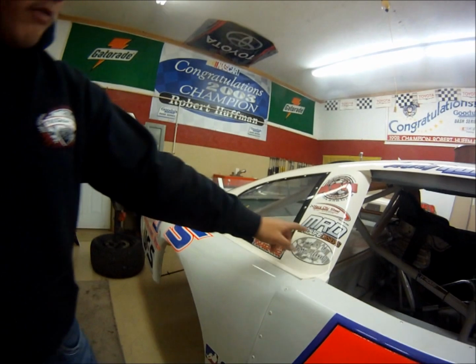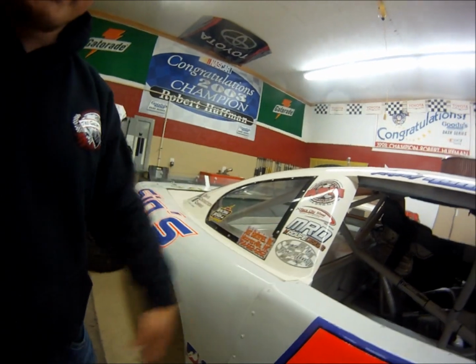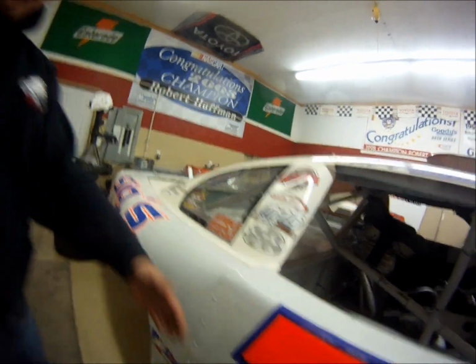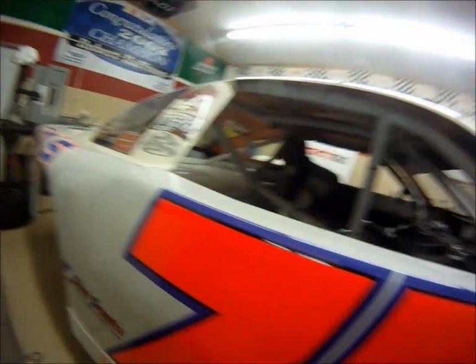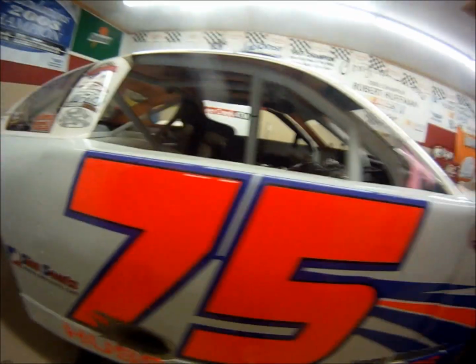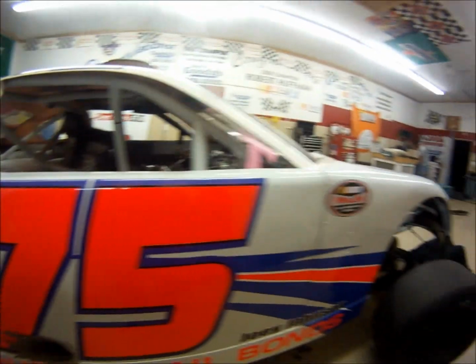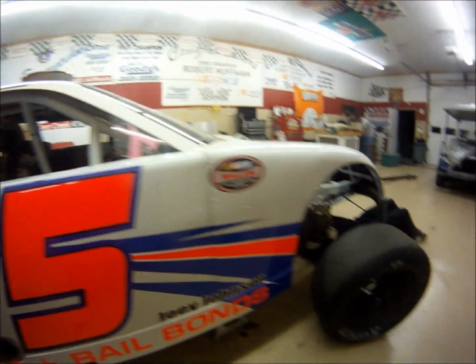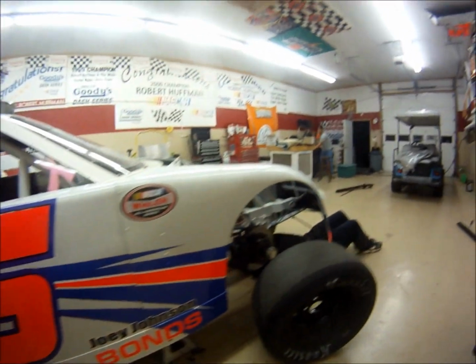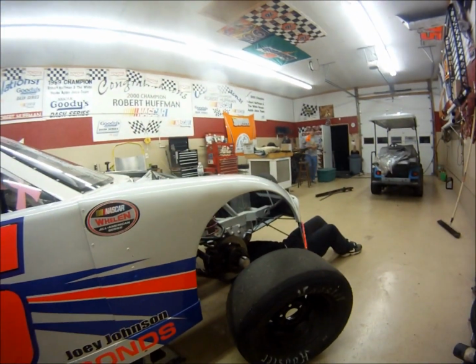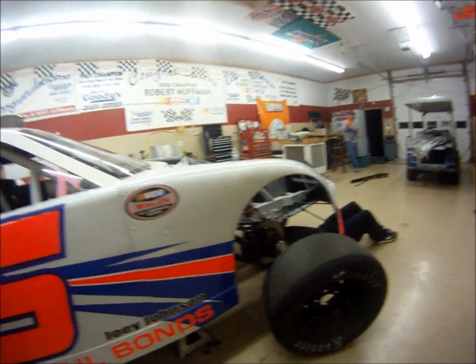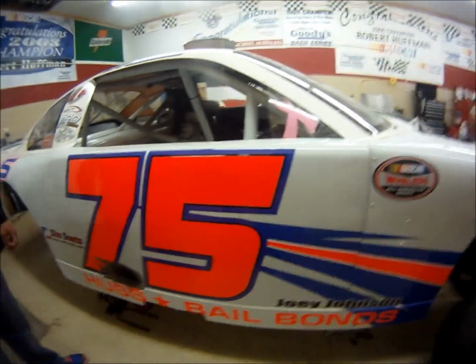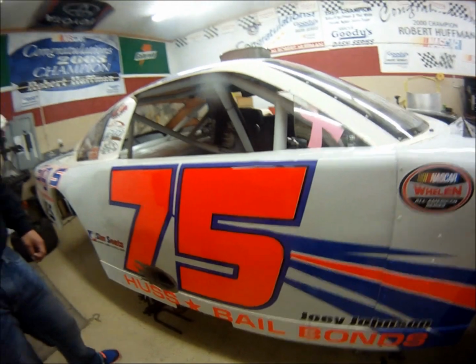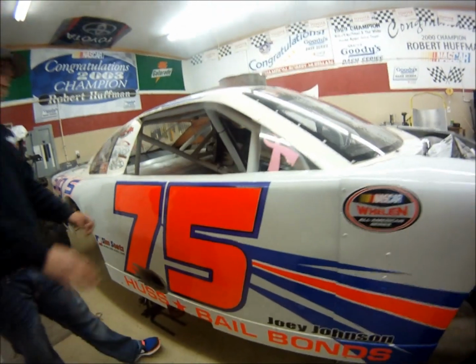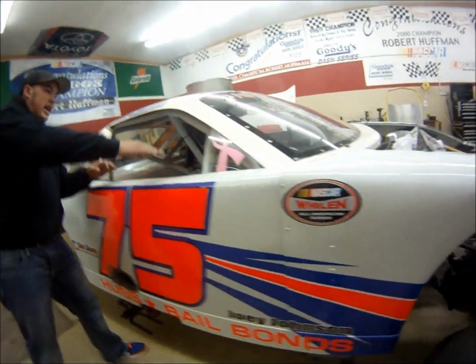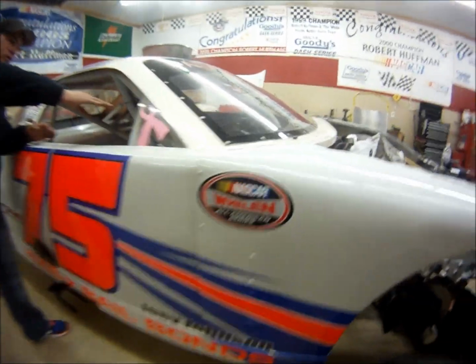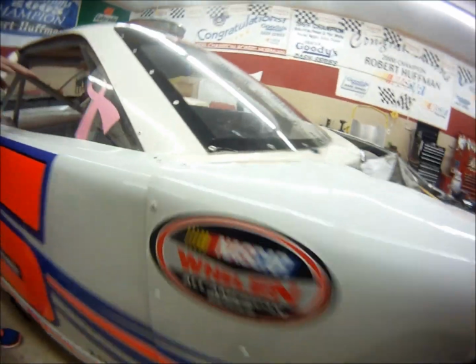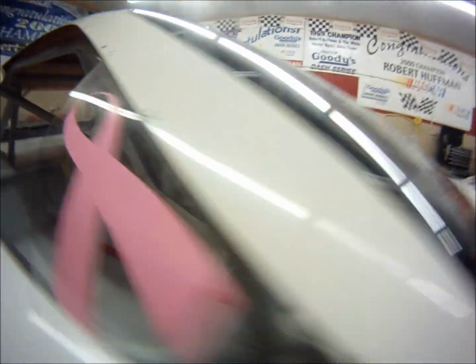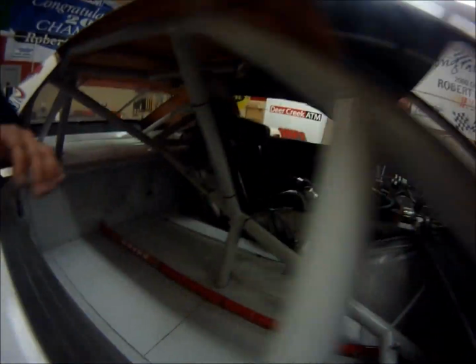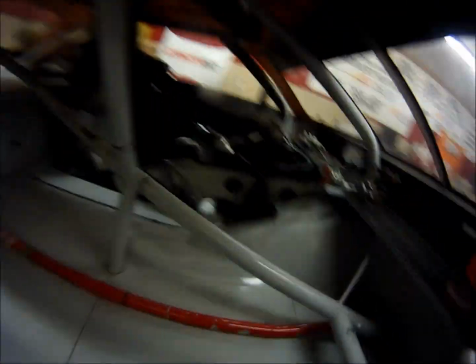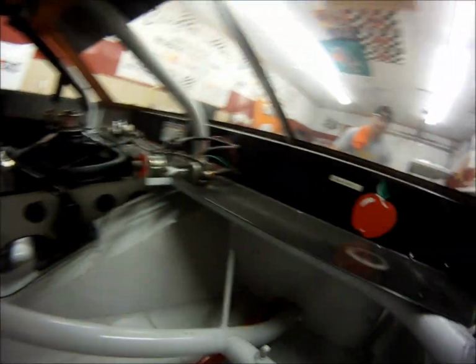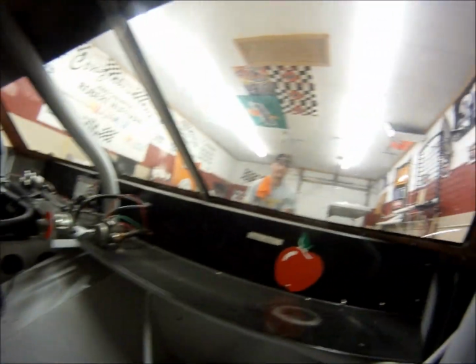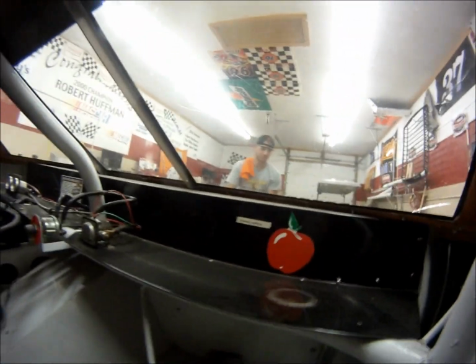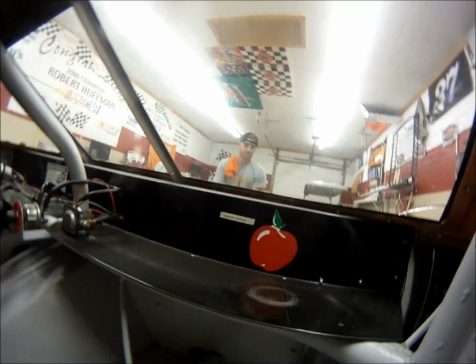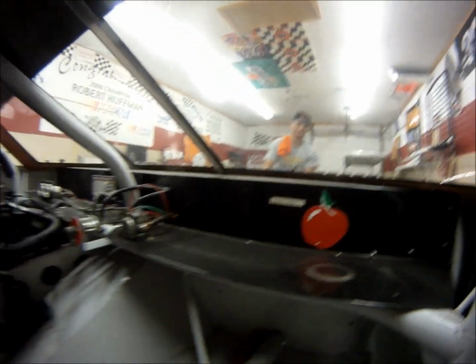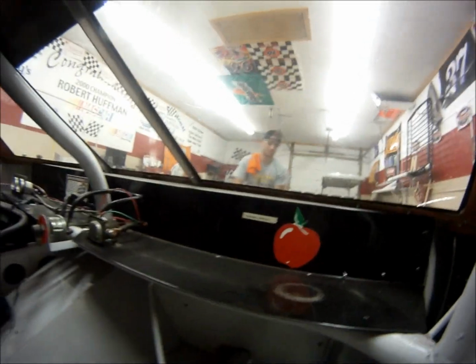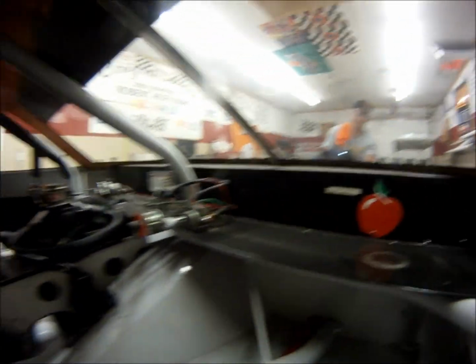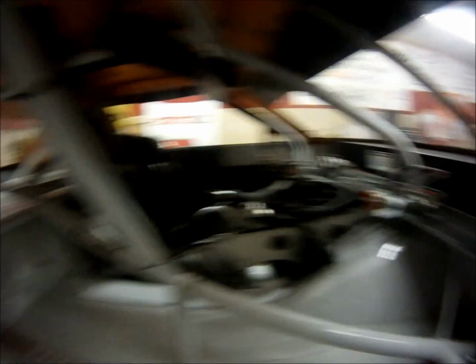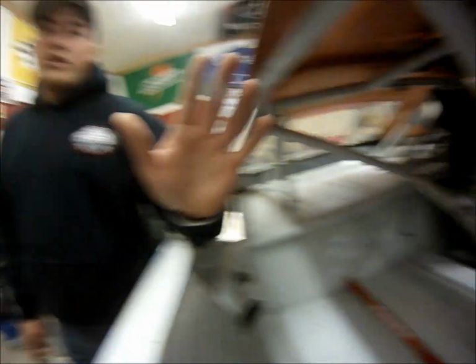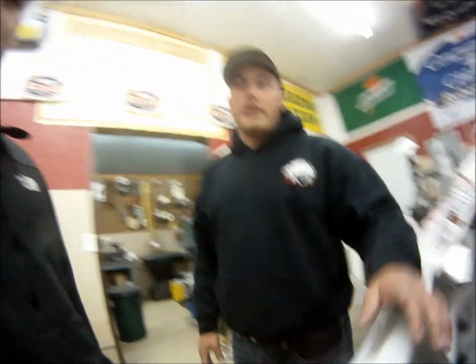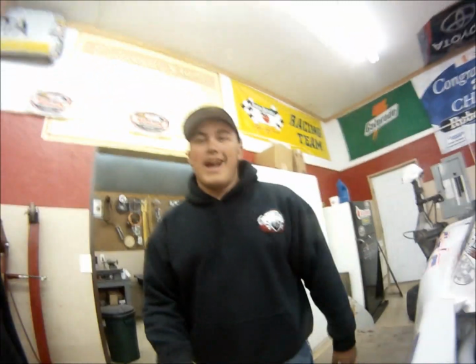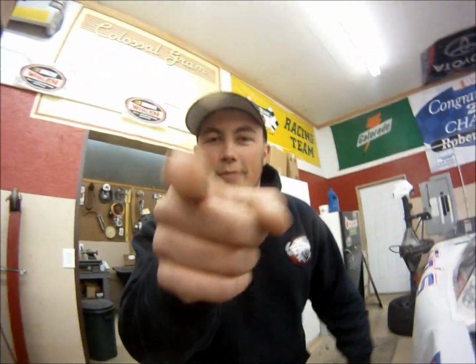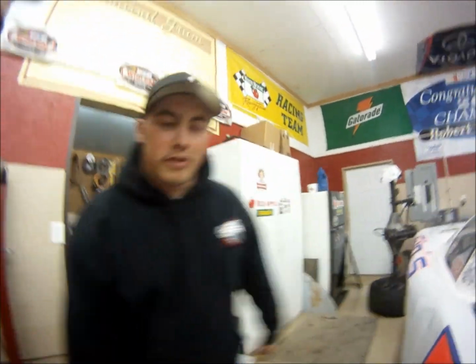Matt Rolf designed this great car we've got here. Pretty sweet little flowing Nexty in the garage. We've got the magic apple in here on the dash — you know, that has a lot of history. Robert Huffman, five times — five times Goody's Dash Series champion in a White House Applebee's car.